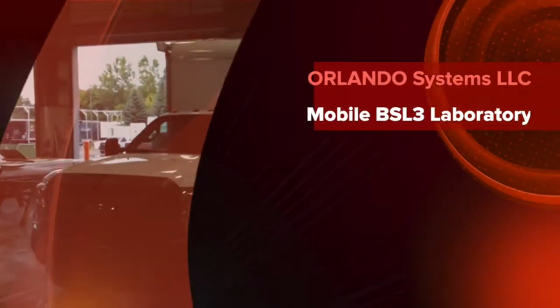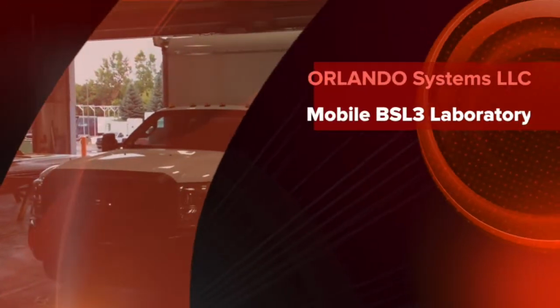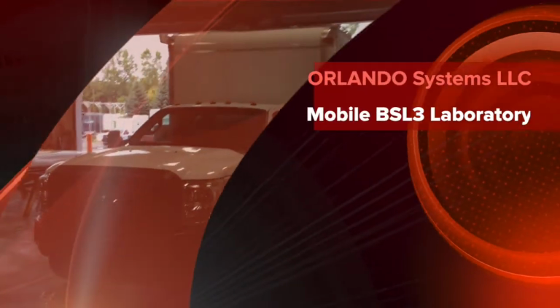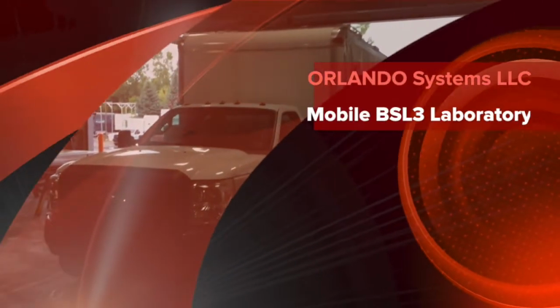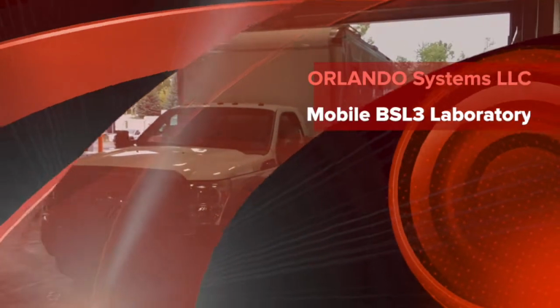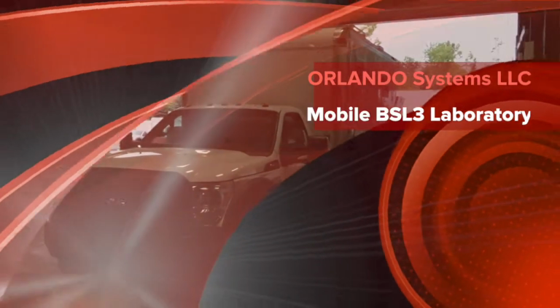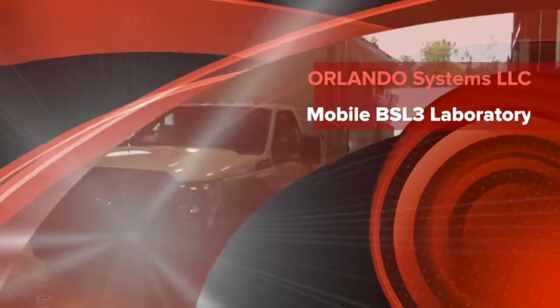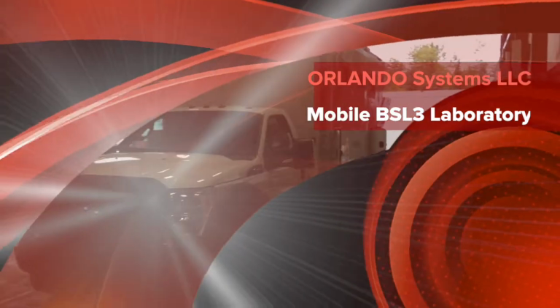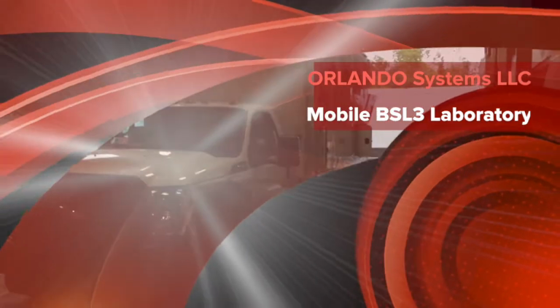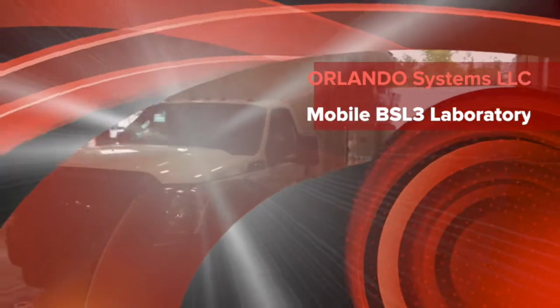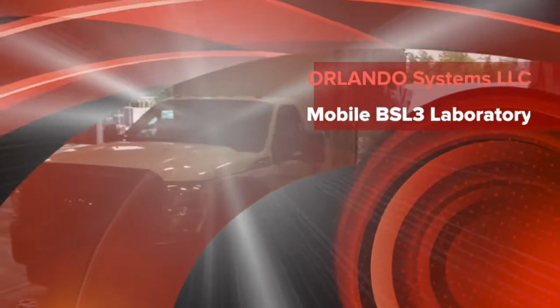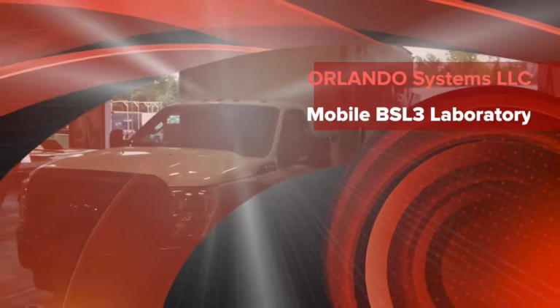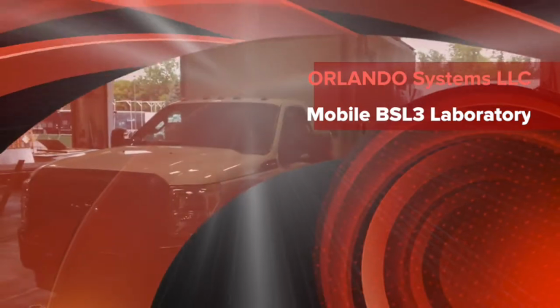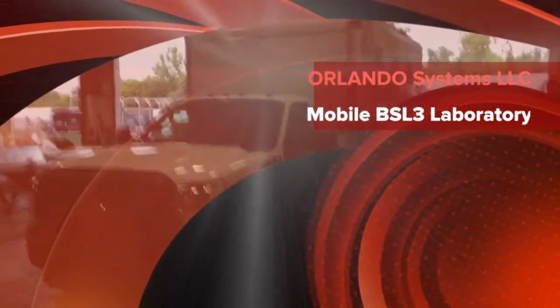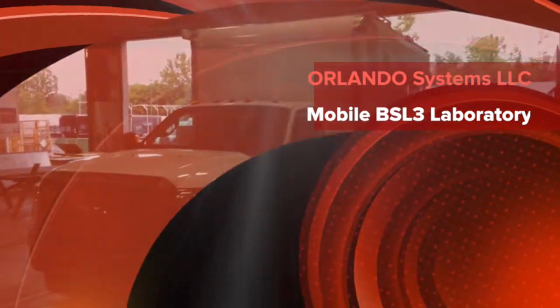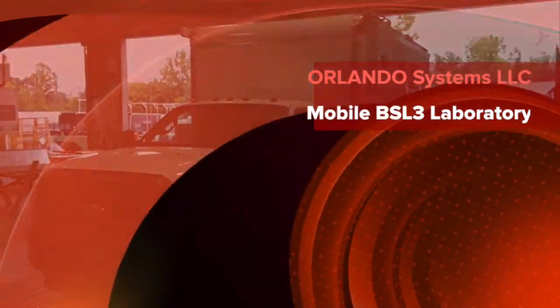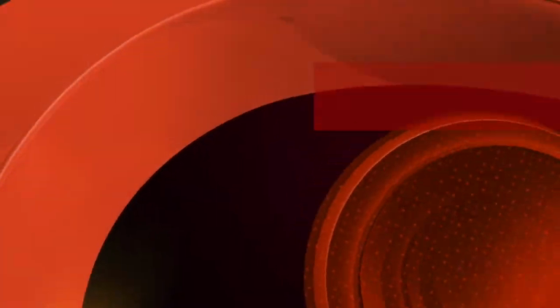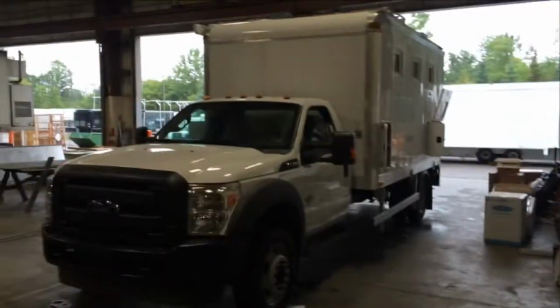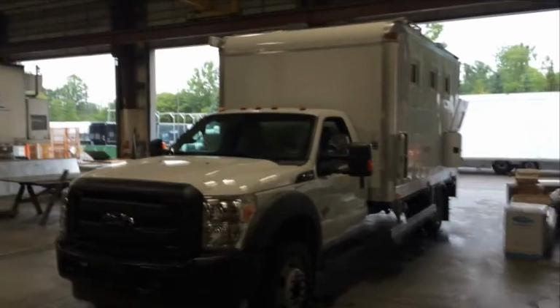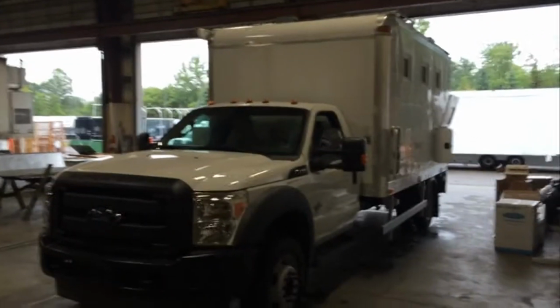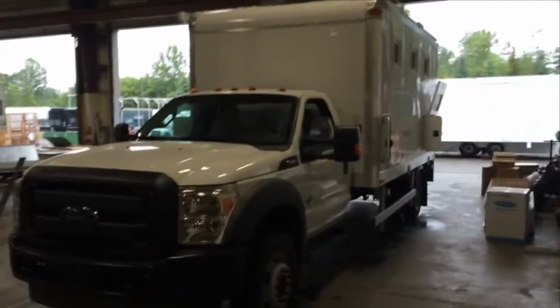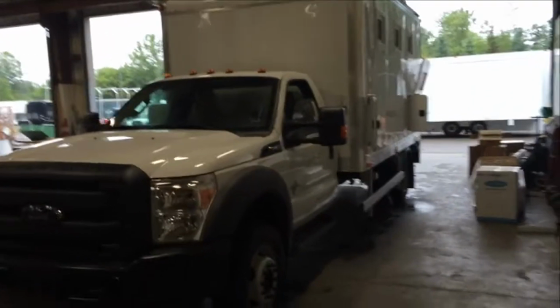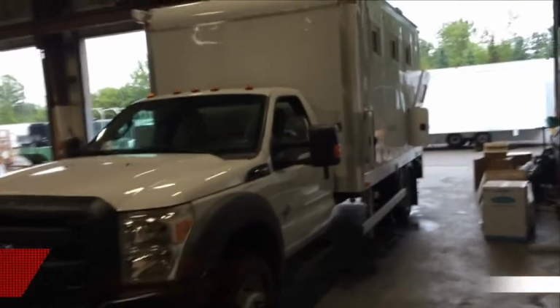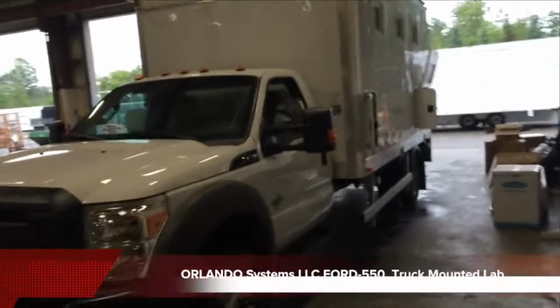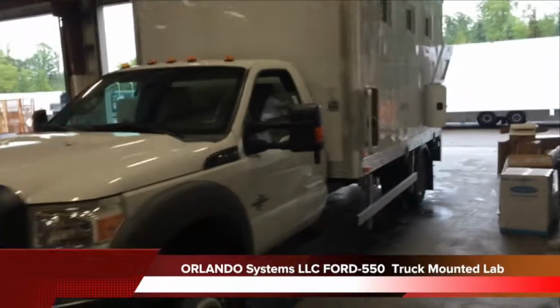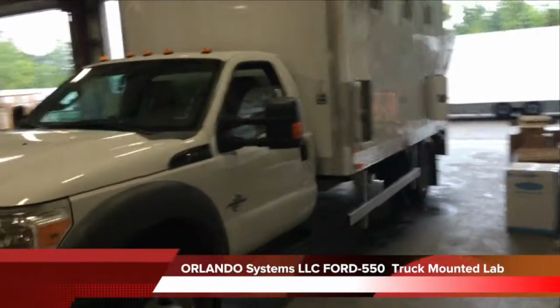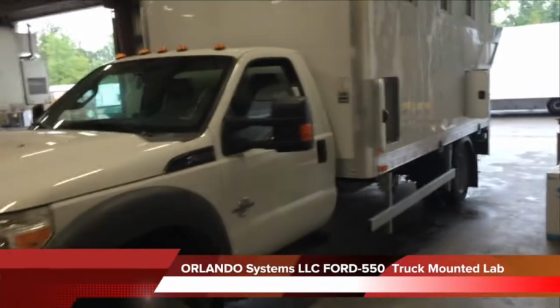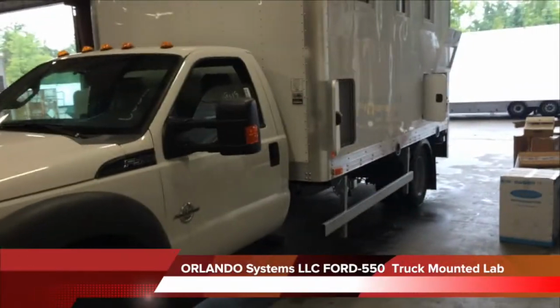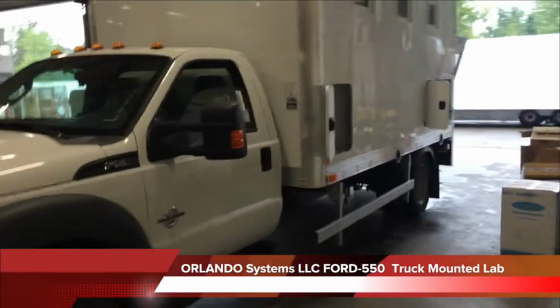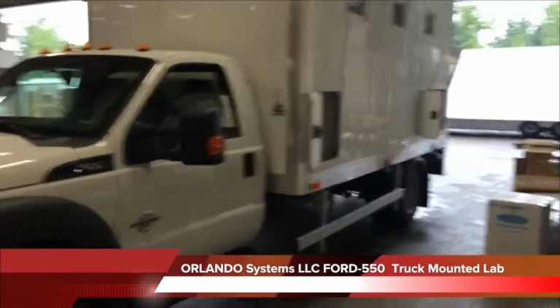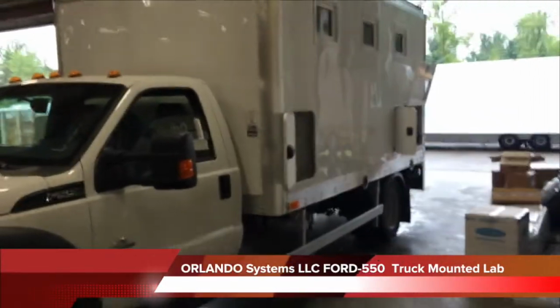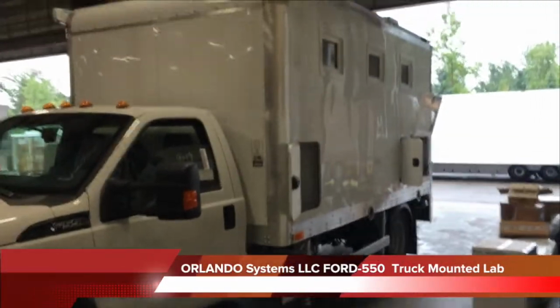In front of me I have the Orlando Systems Mobile Lab. The Mobile Lab is built on a Ford F550 International frame.